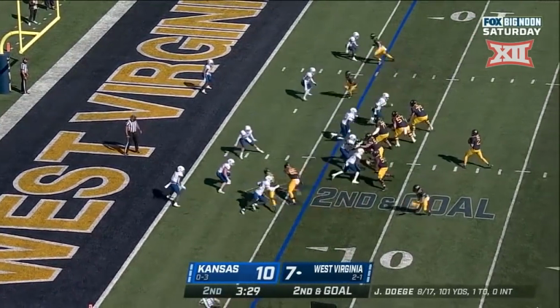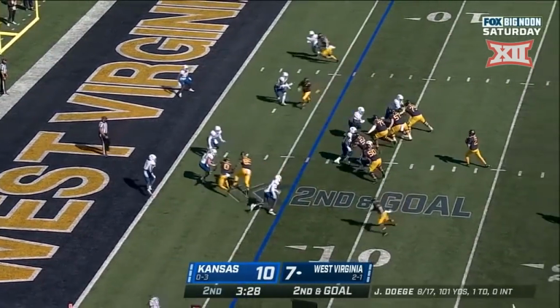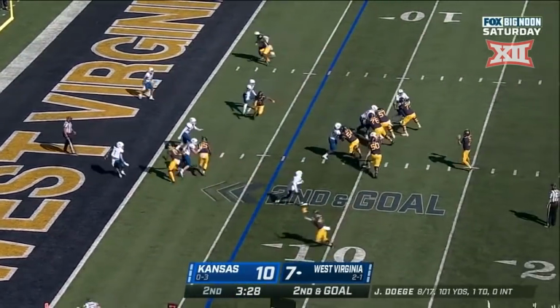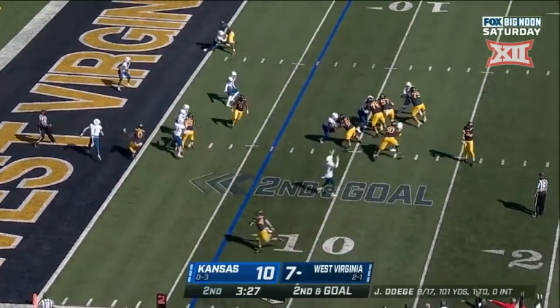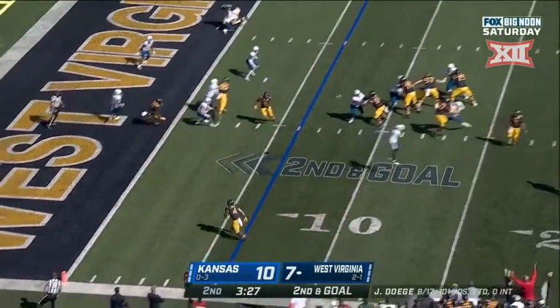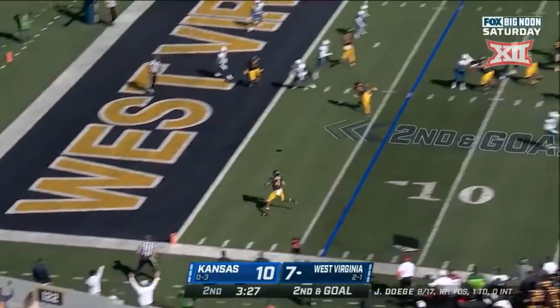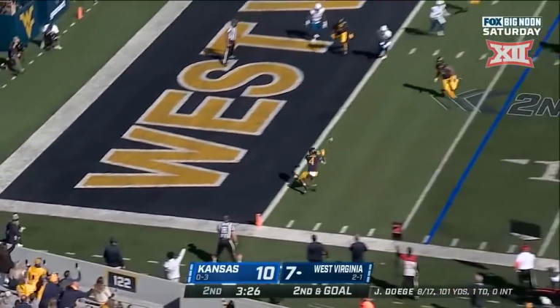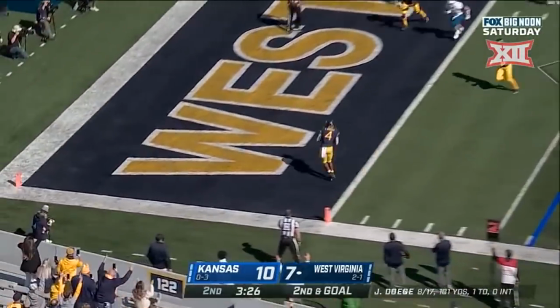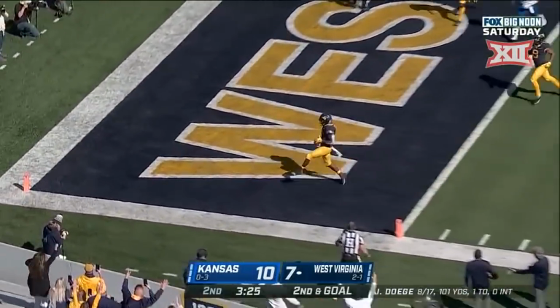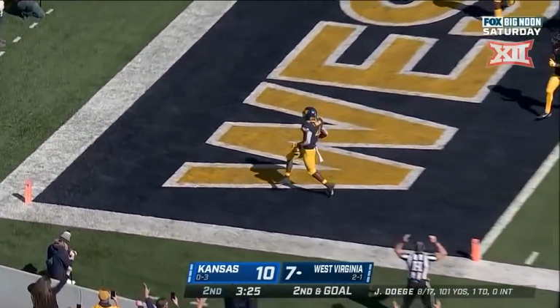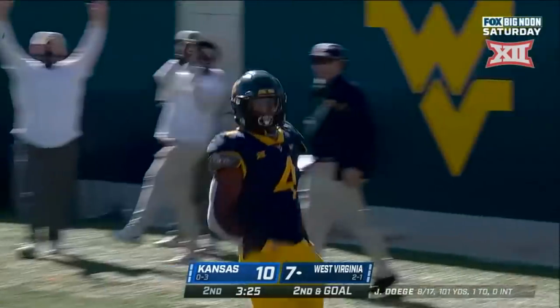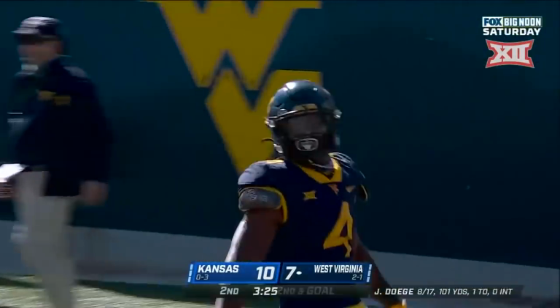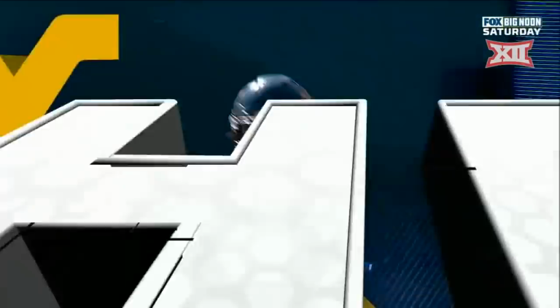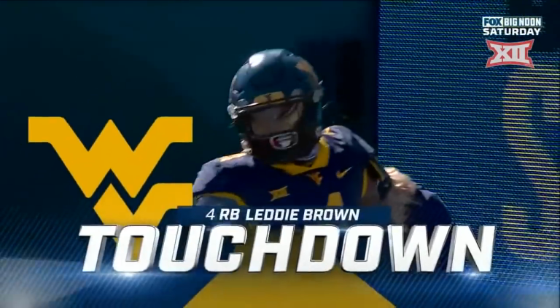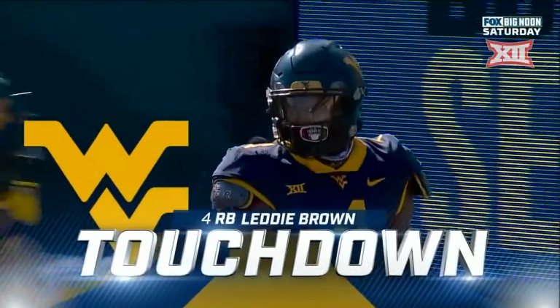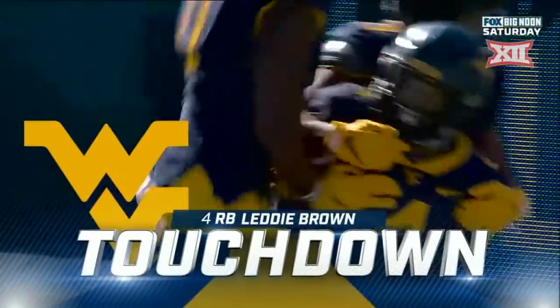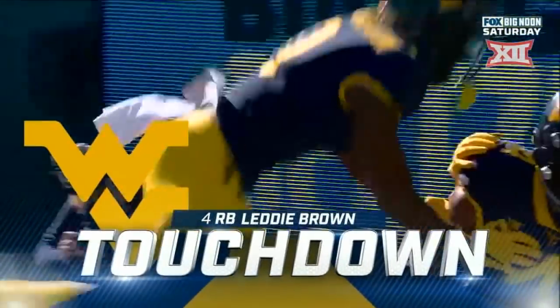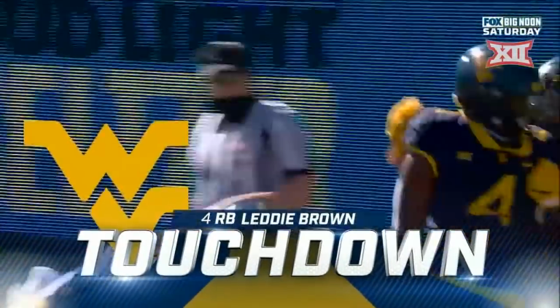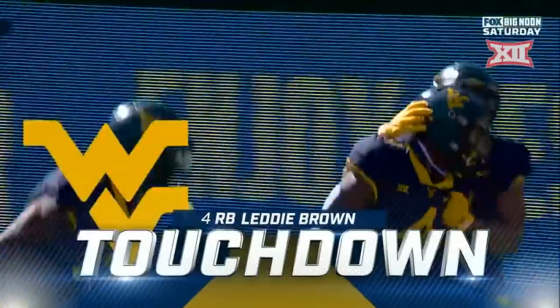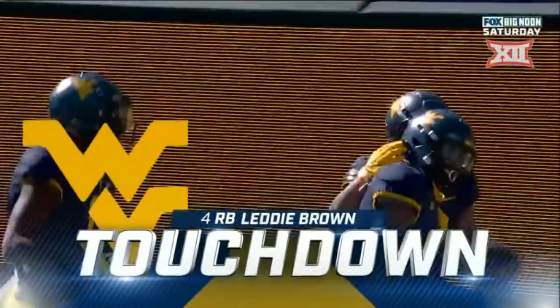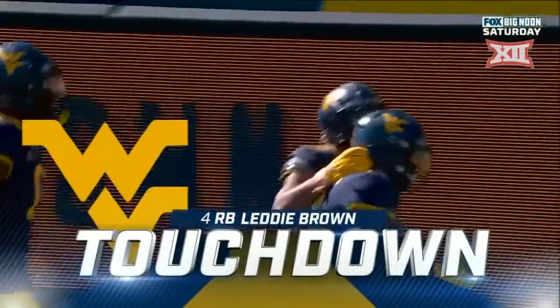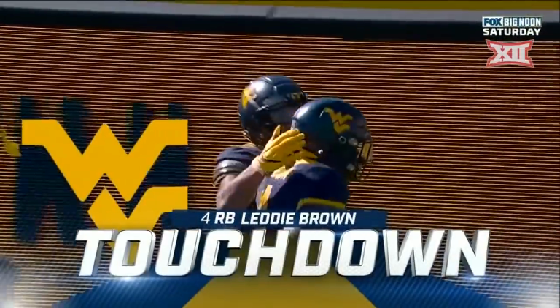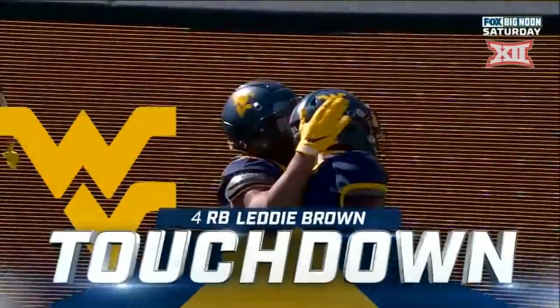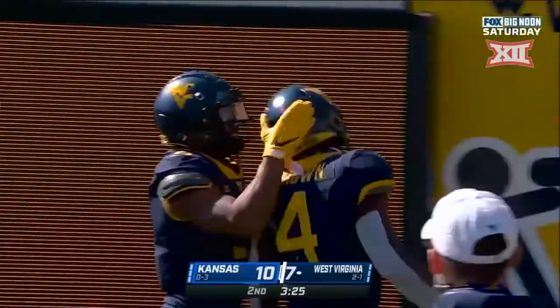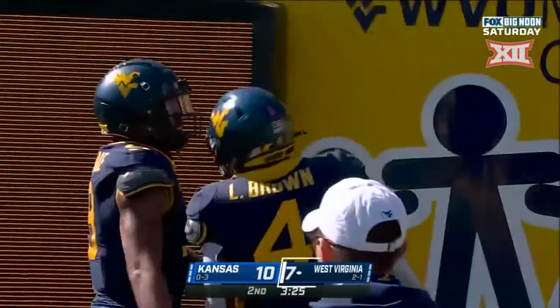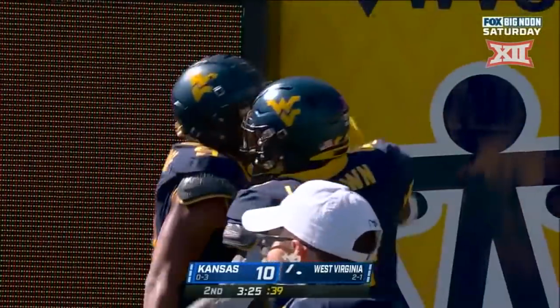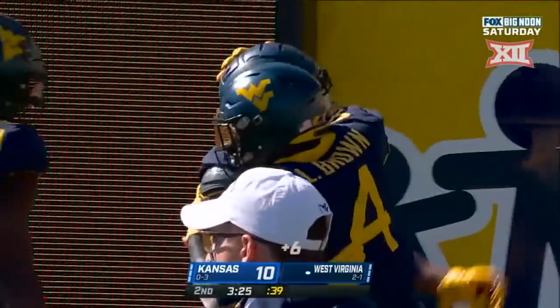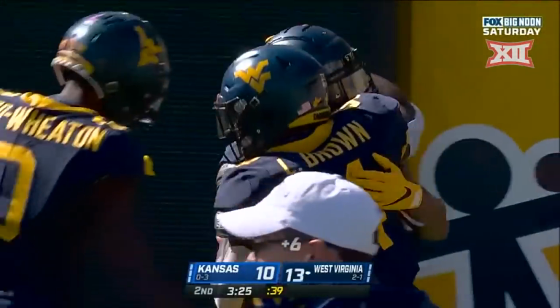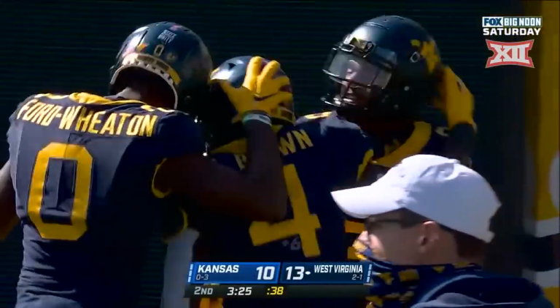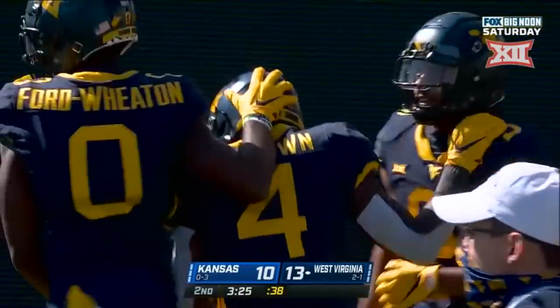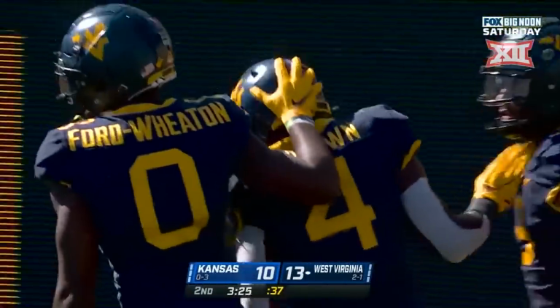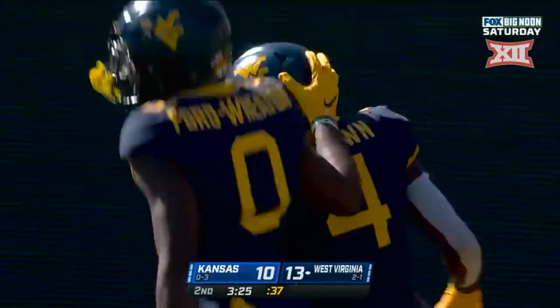Second and goal to go. Dagy straight drop, lobs it — Brown — touchdown! What can Brown do for you? He'll give you six. And West Virginia takes the lead.